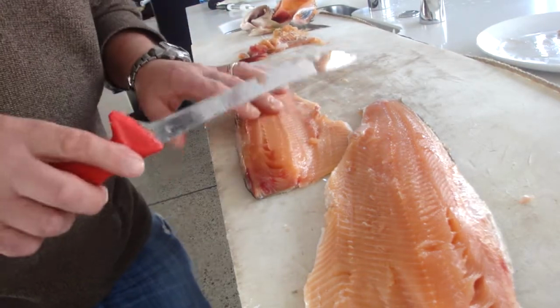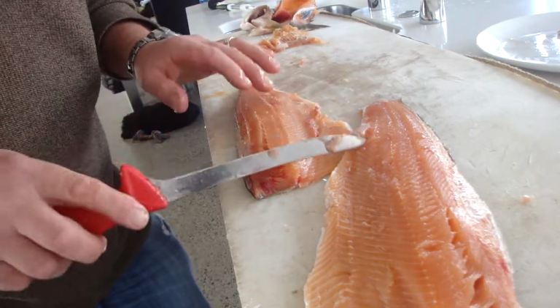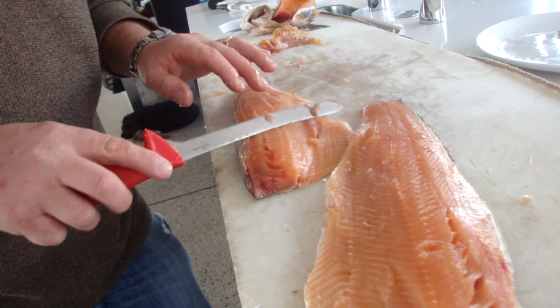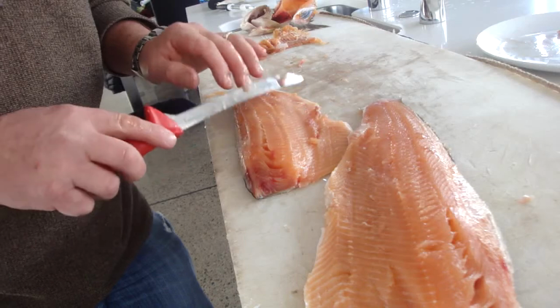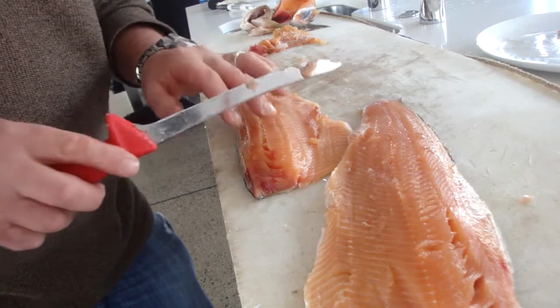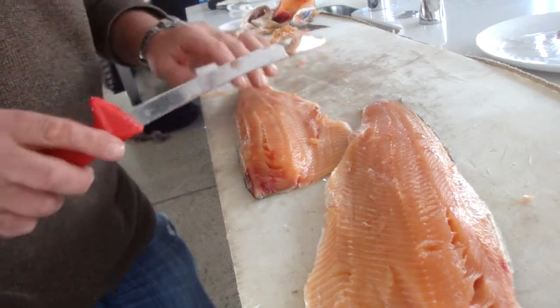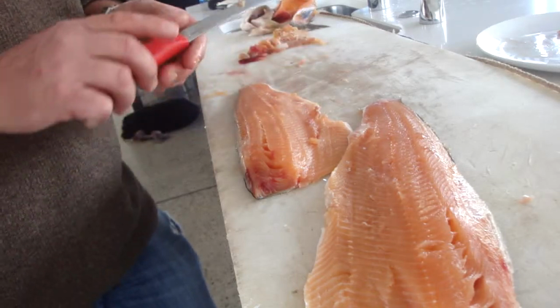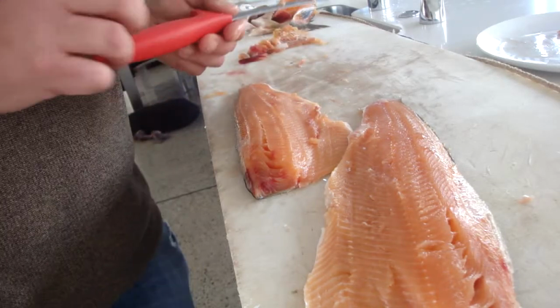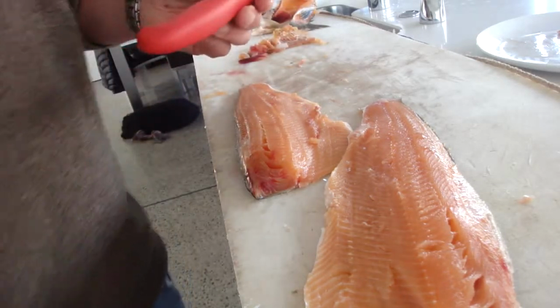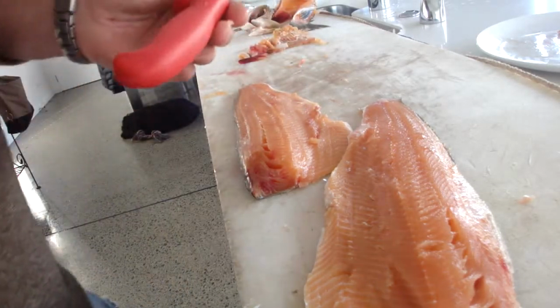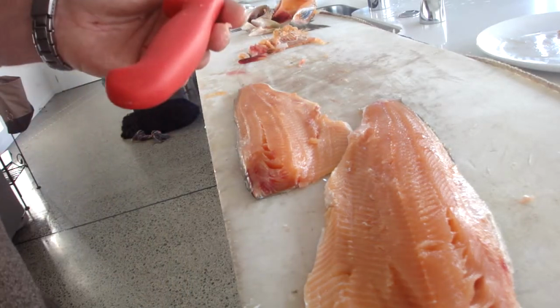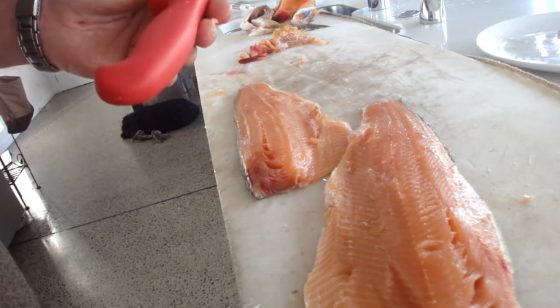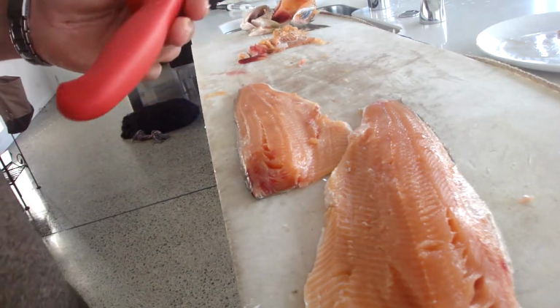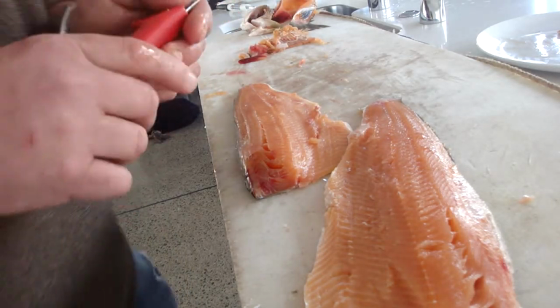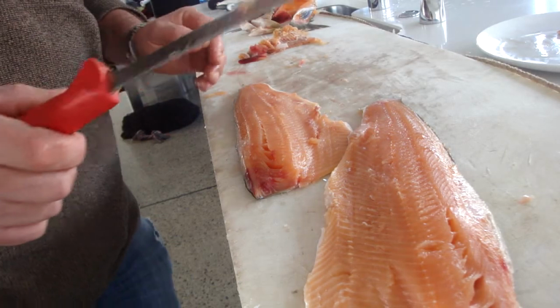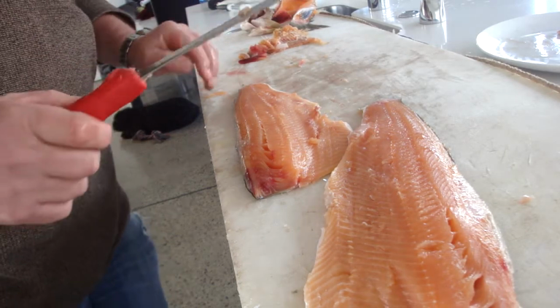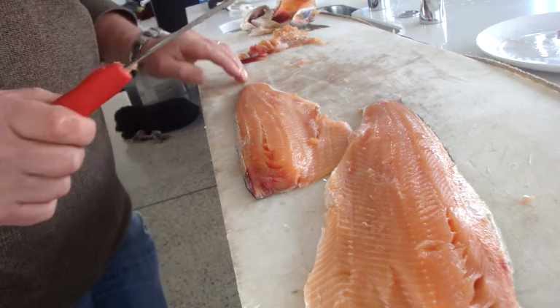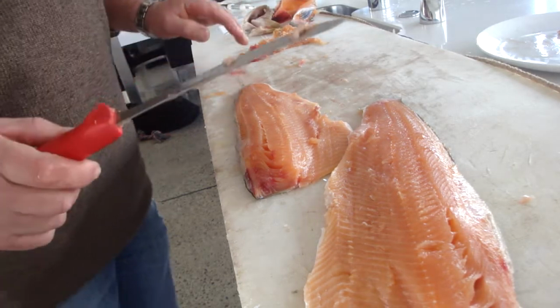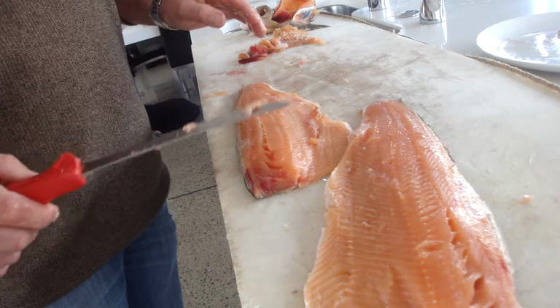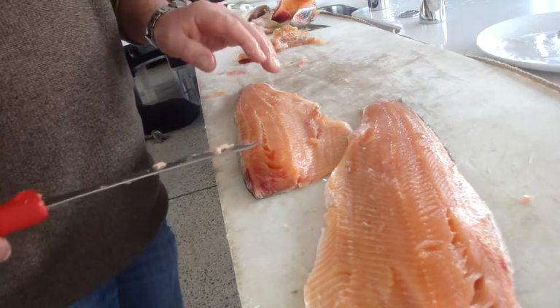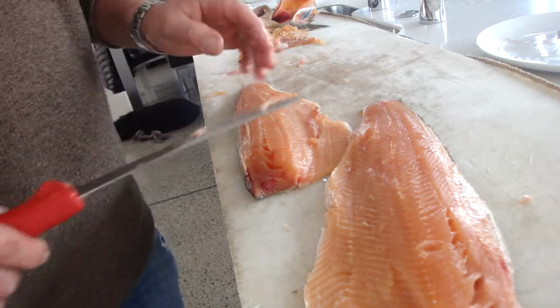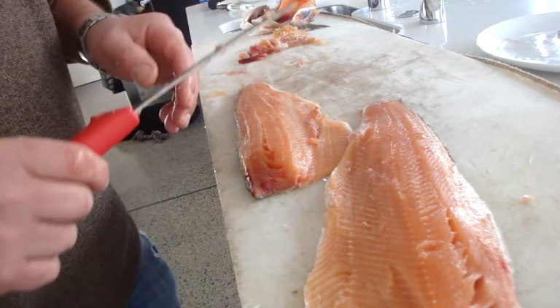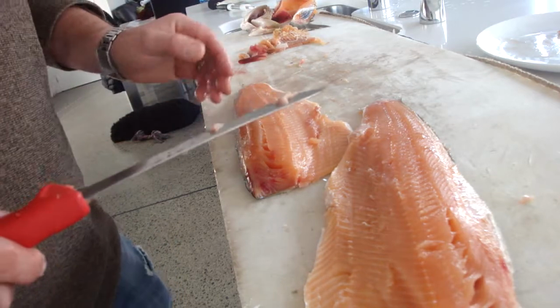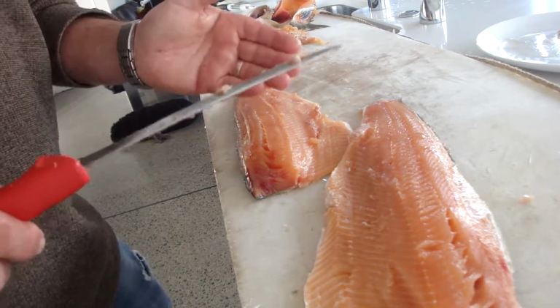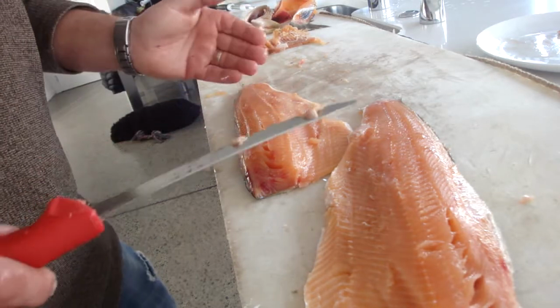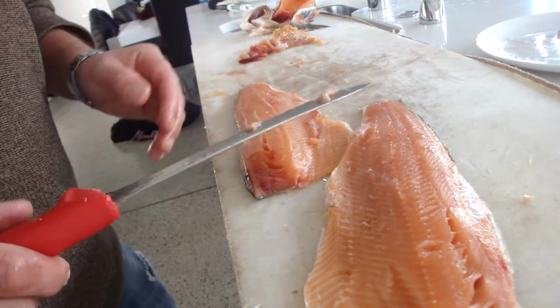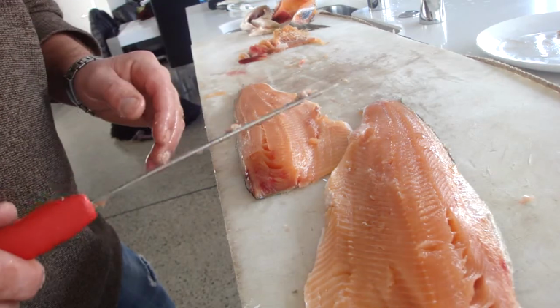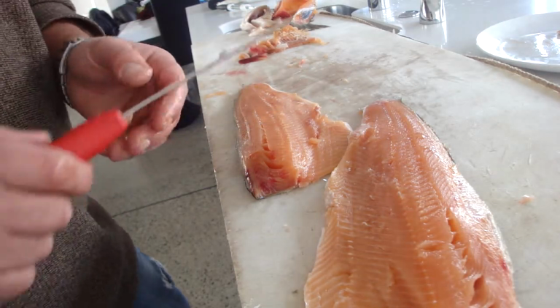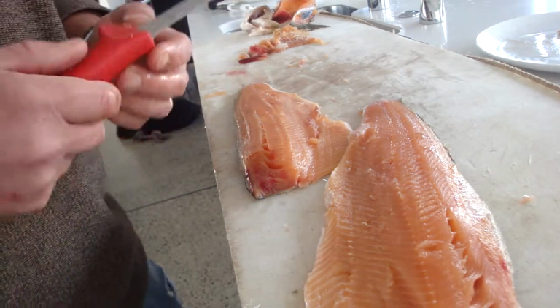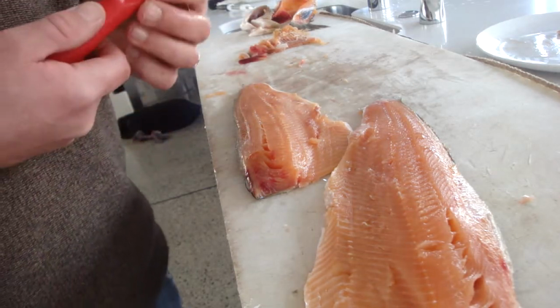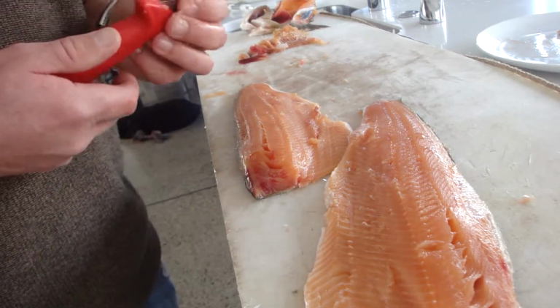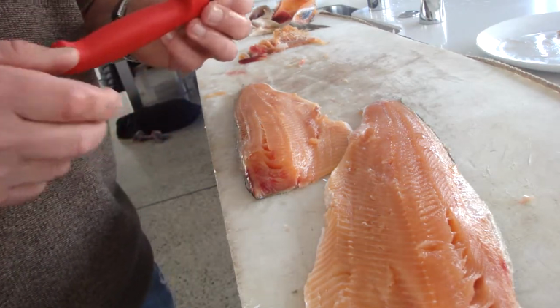So that's filleting a little brown trout, and as you can see, it's very, very similar to a salmon.